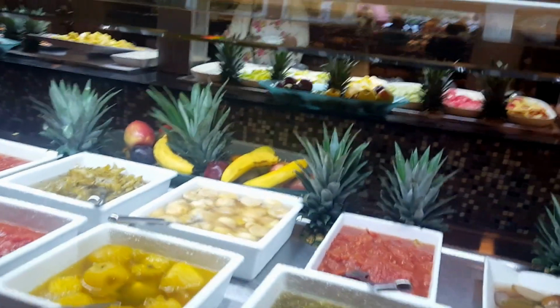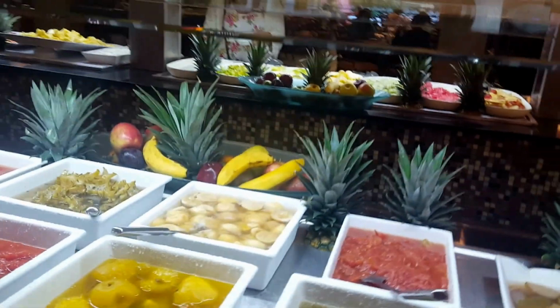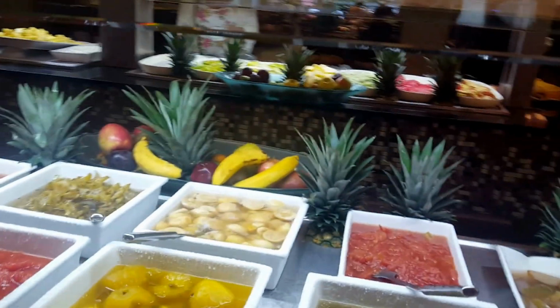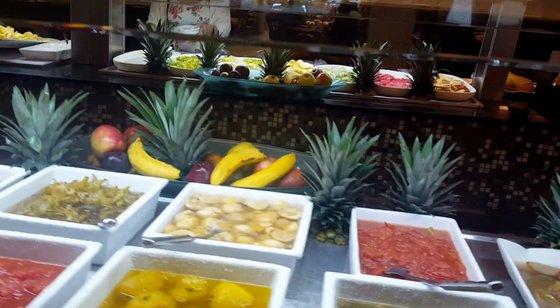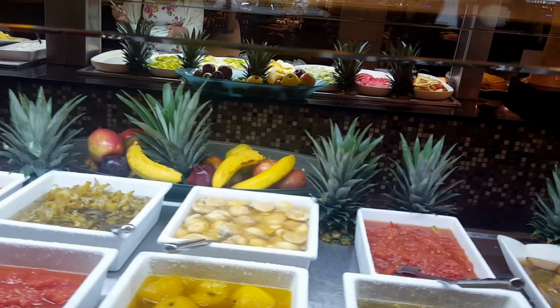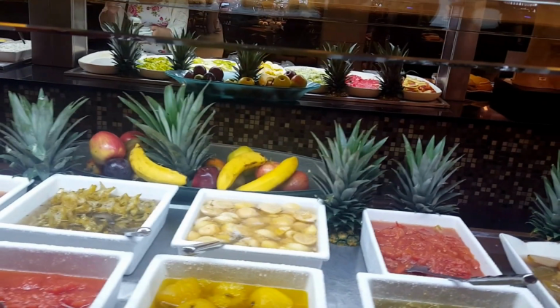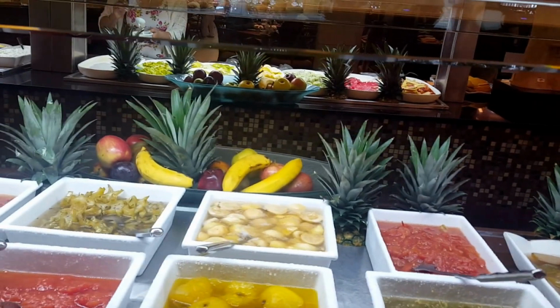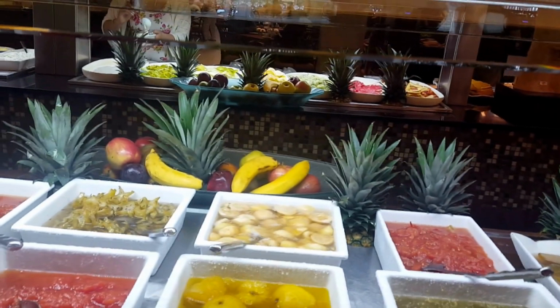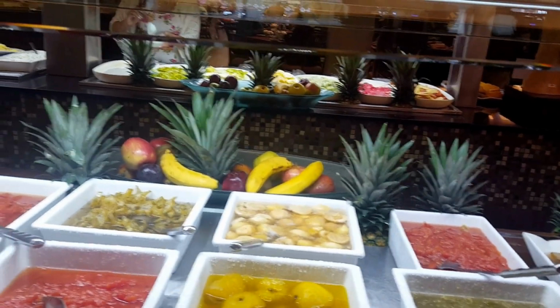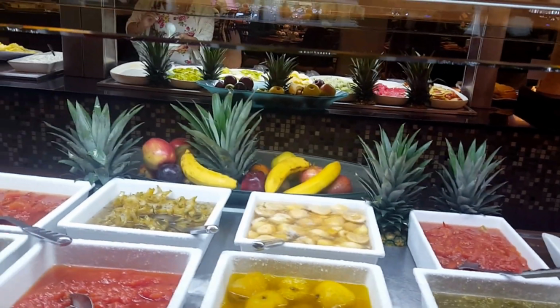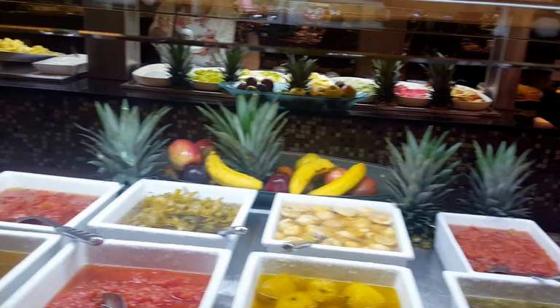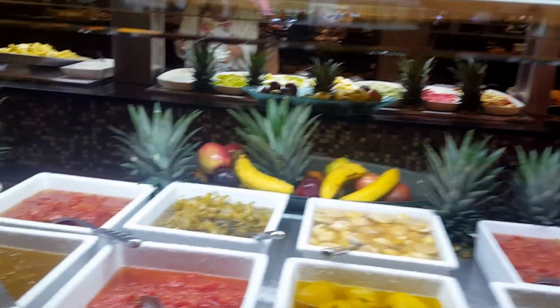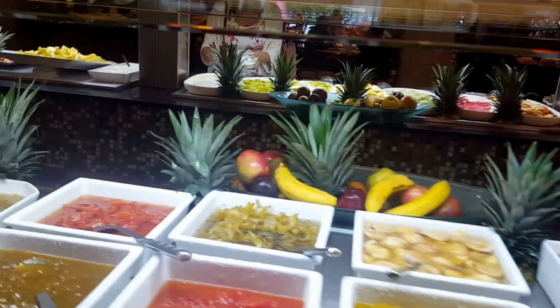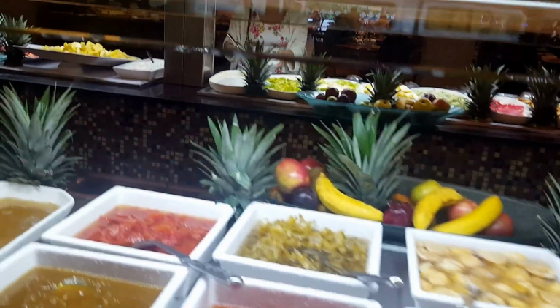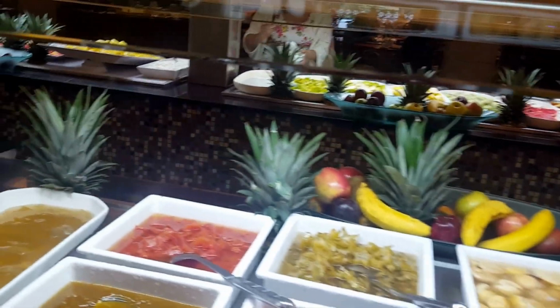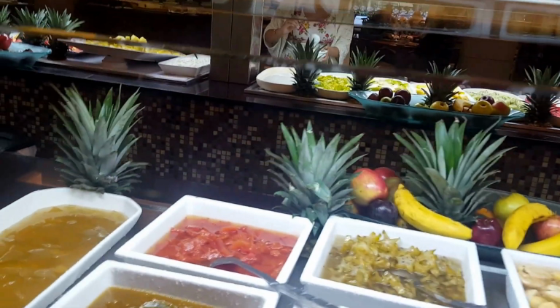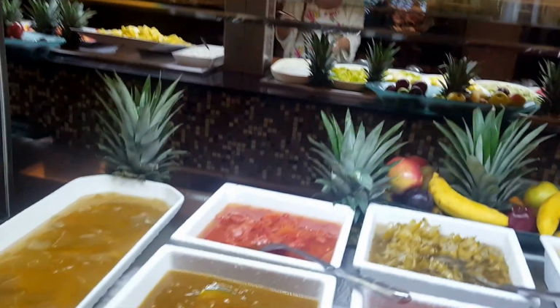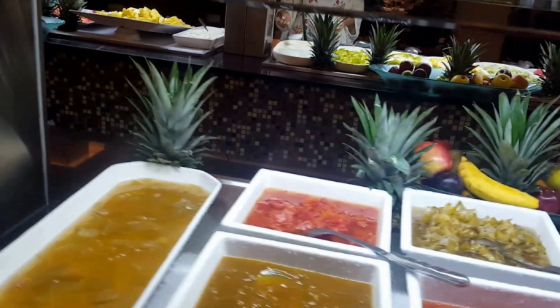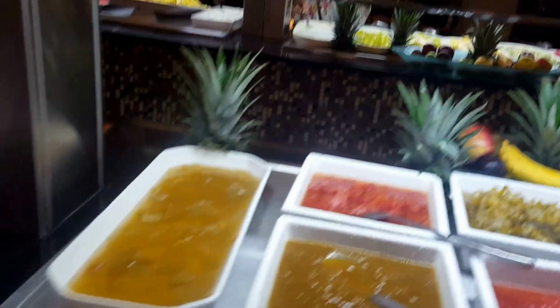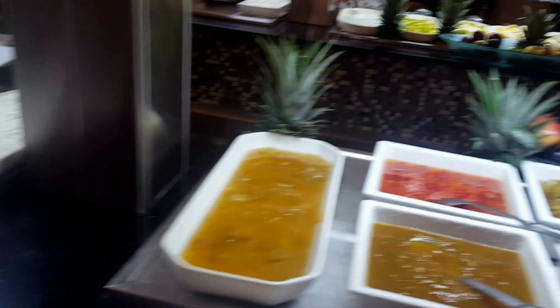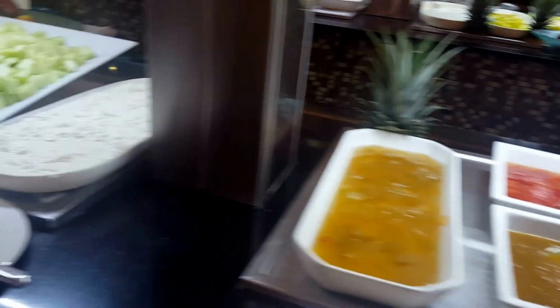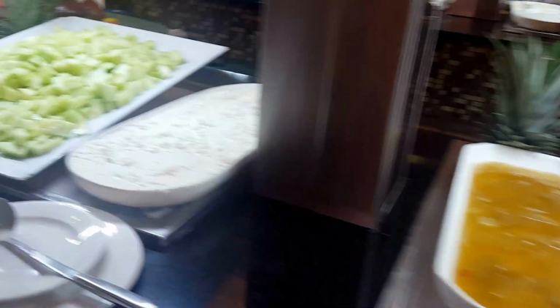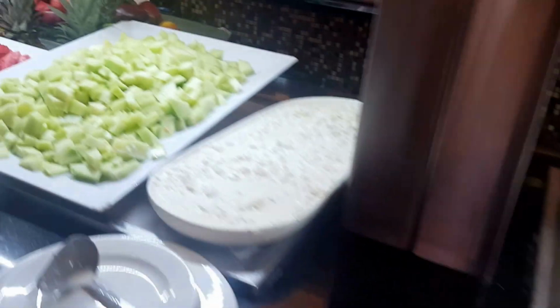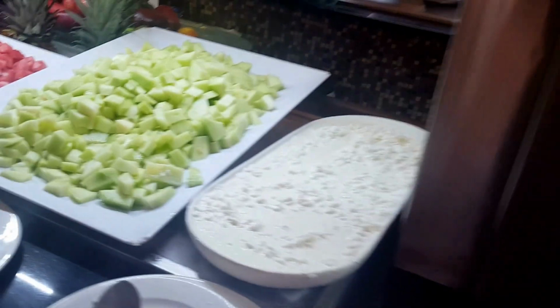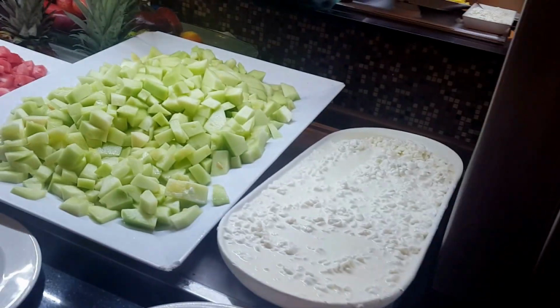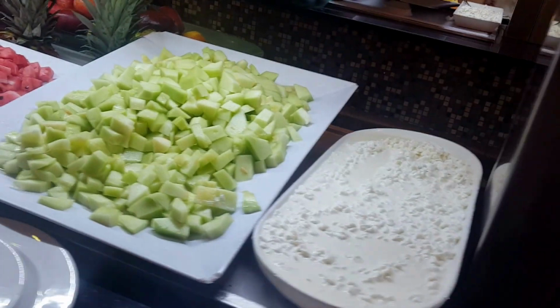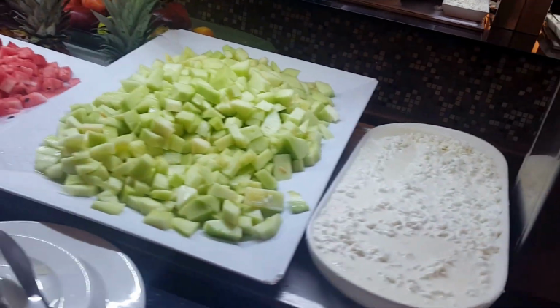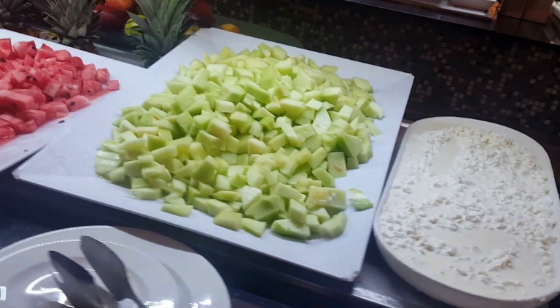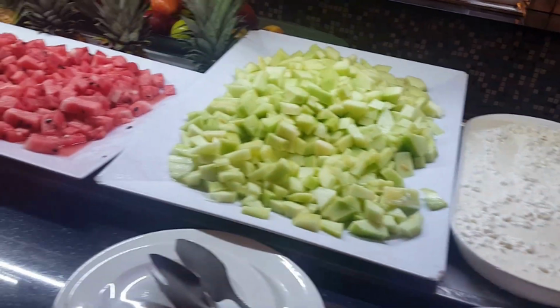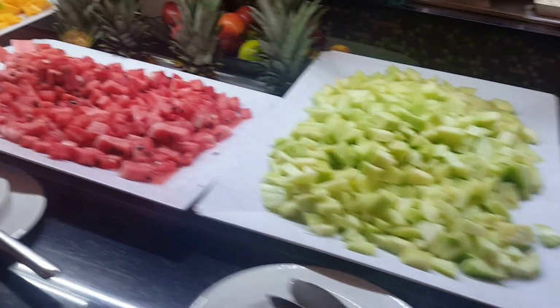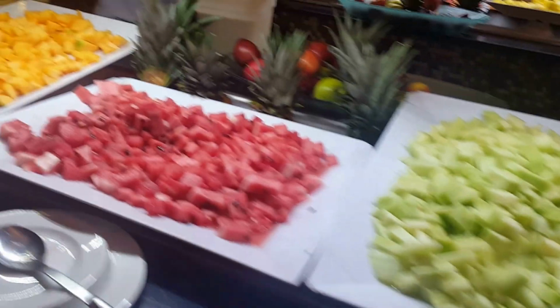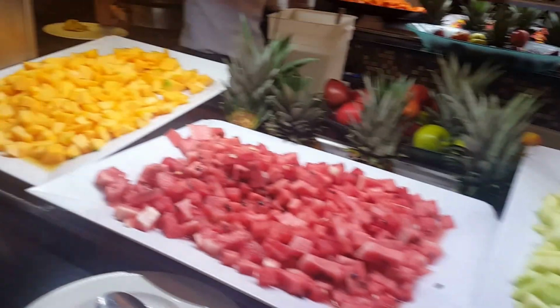Green tomato jam, guava compote, apple compote, papaya compote, cottage cheese and fruit. I love that combination.